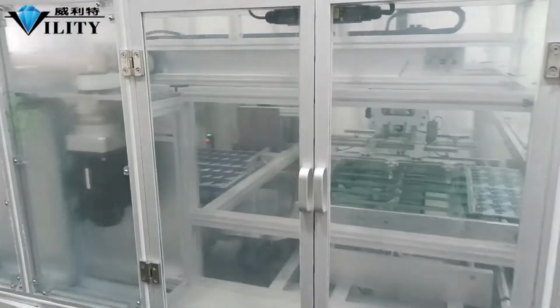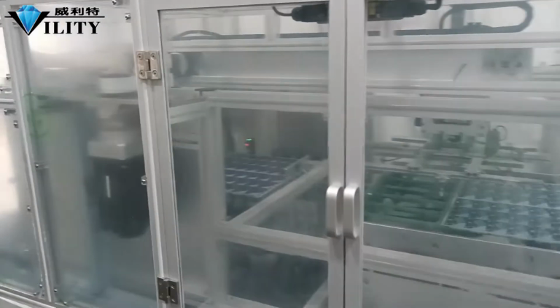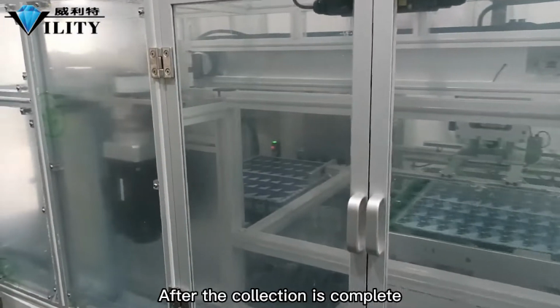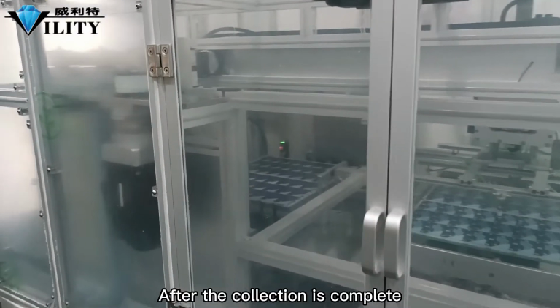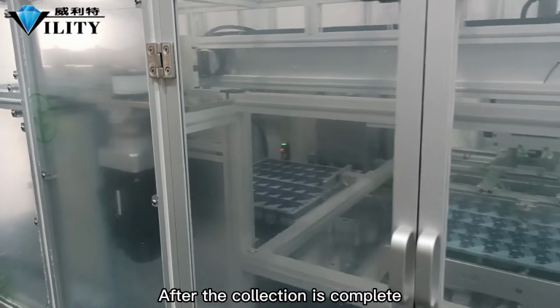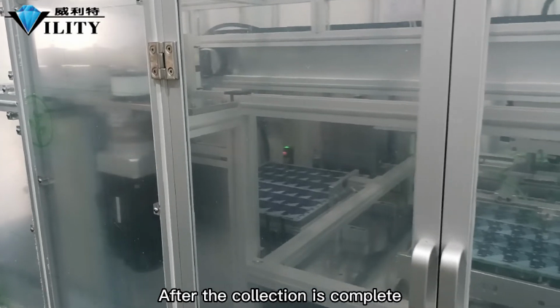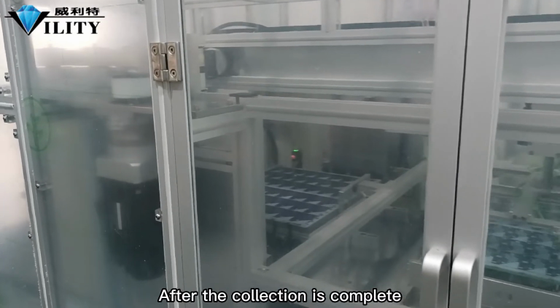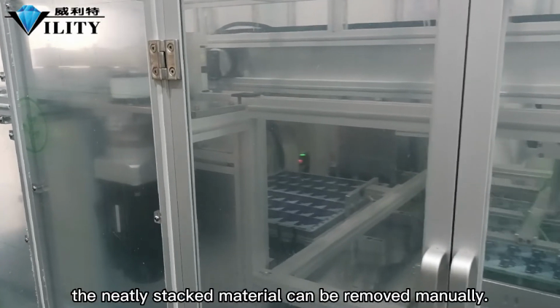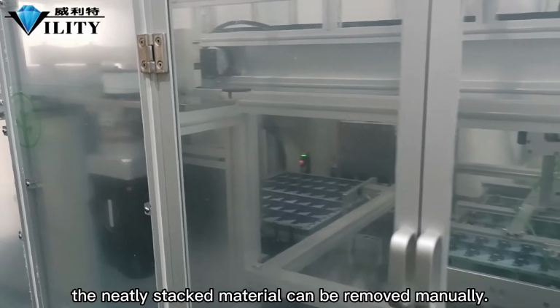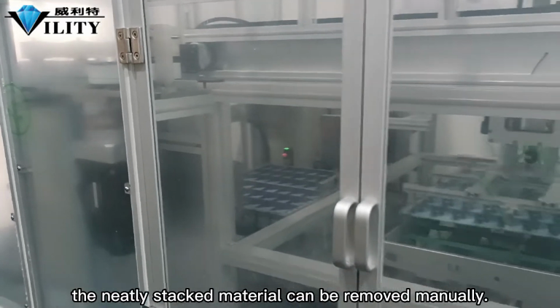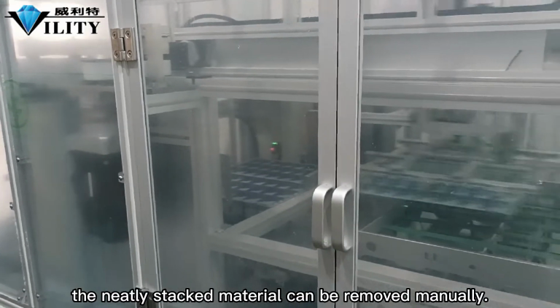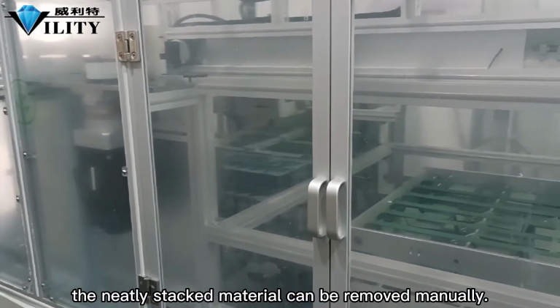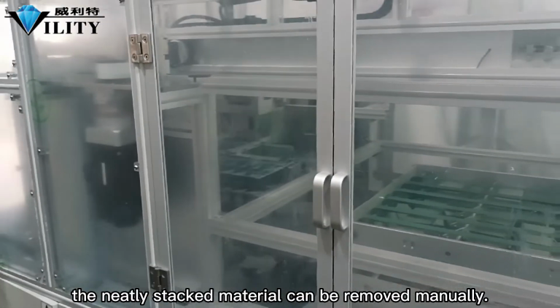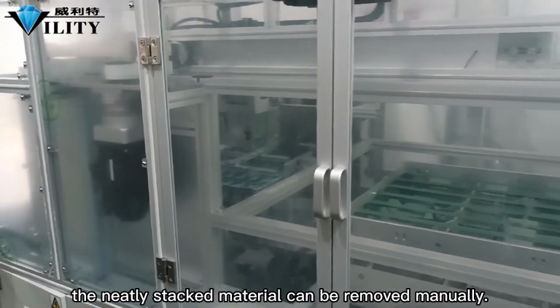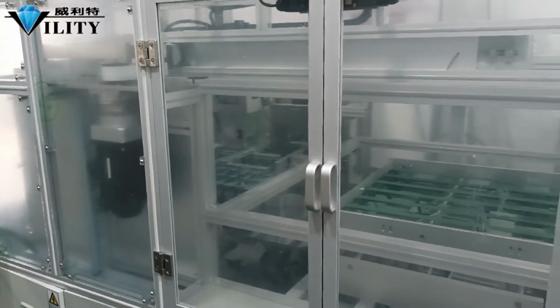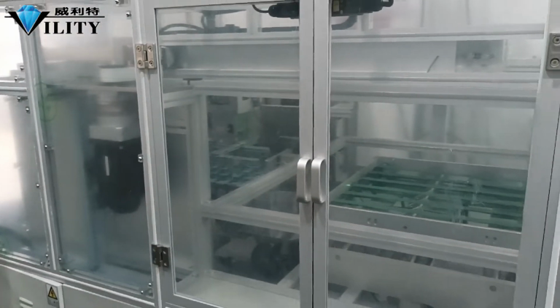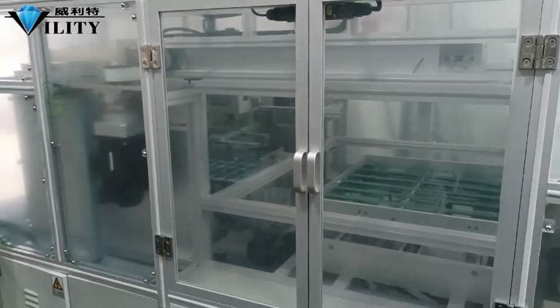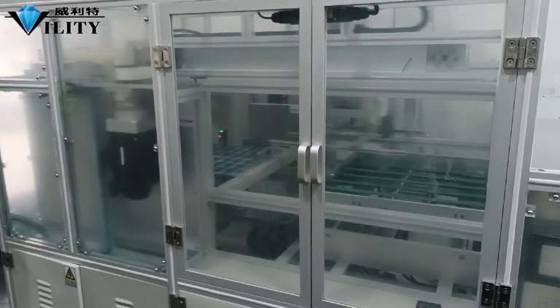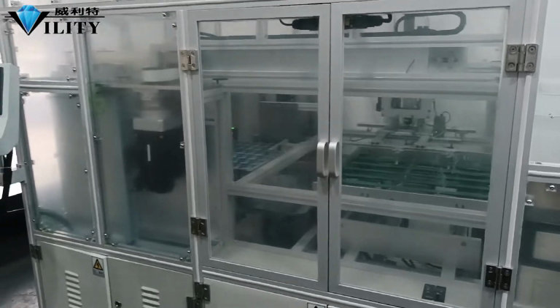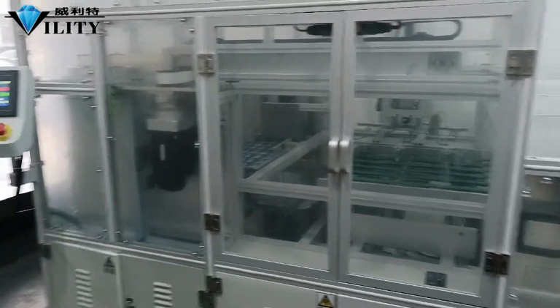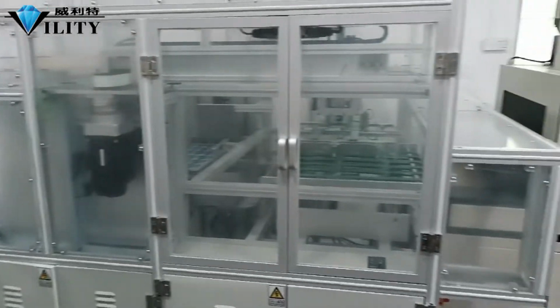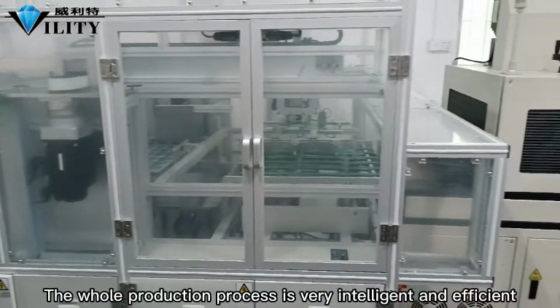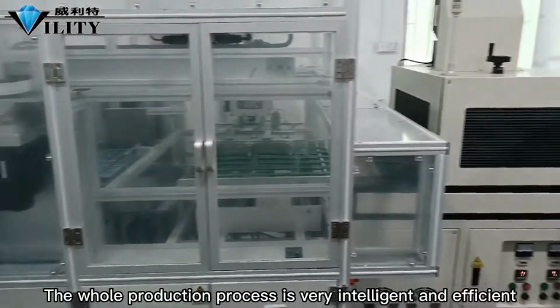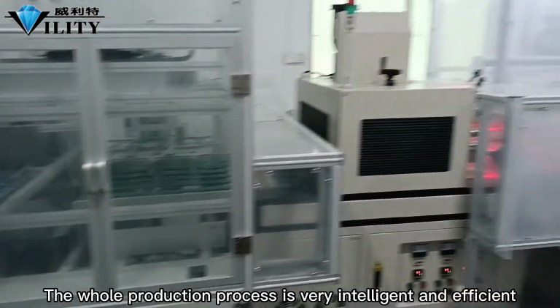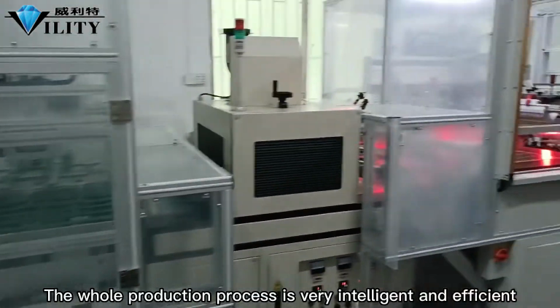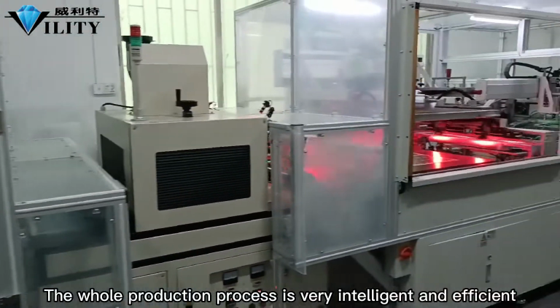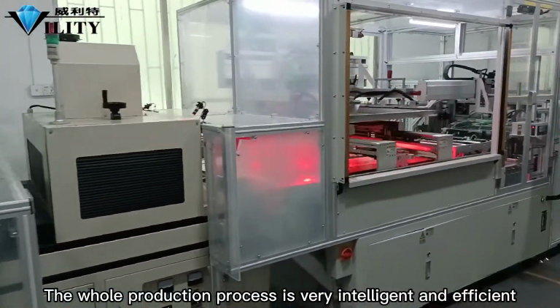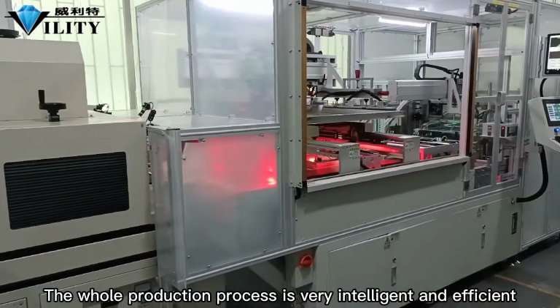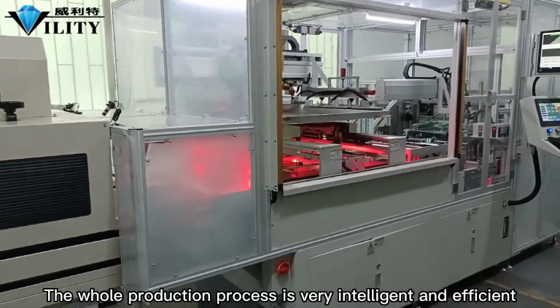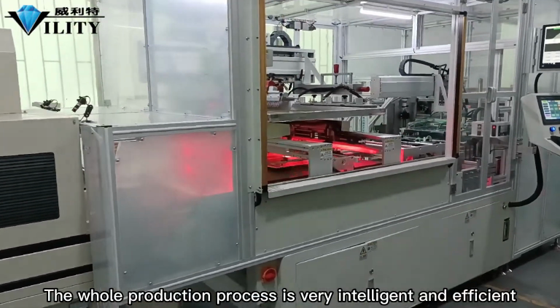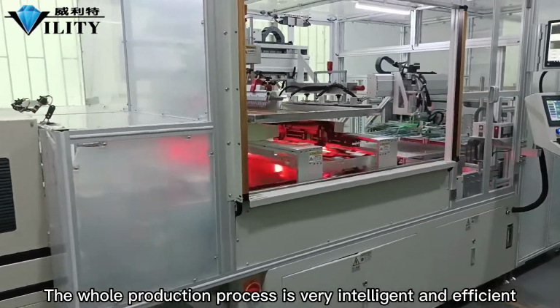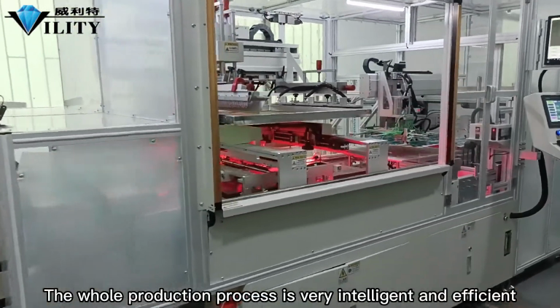After the collection is complete, the neatly stacked material can be removed manually. The whole production process is very intelligent and efficient.